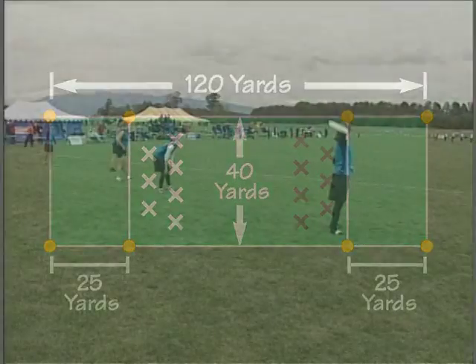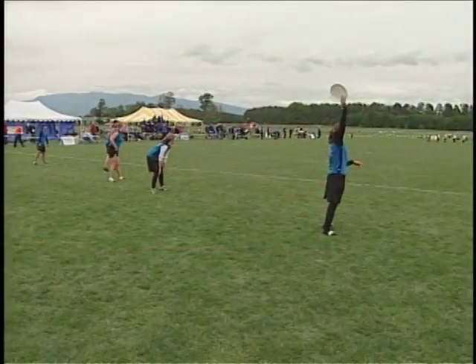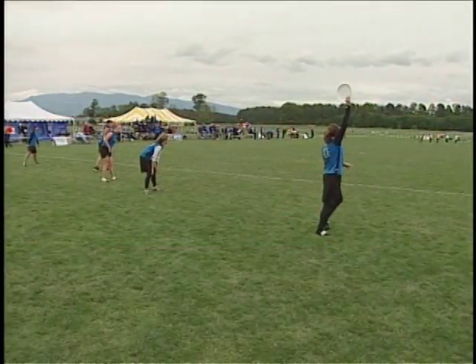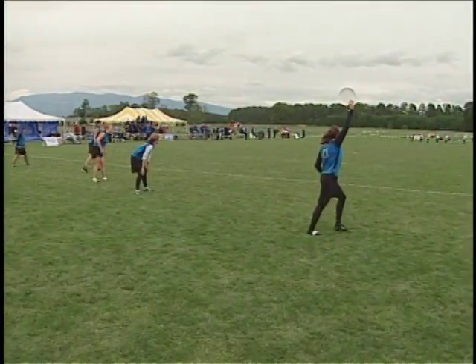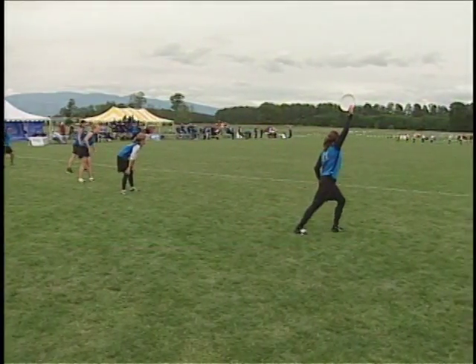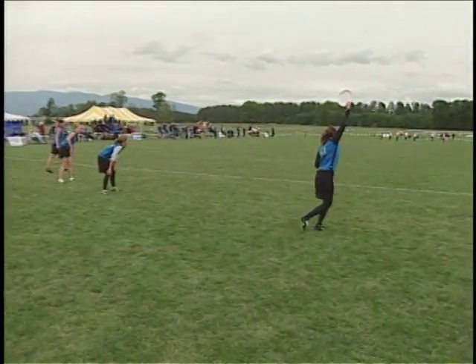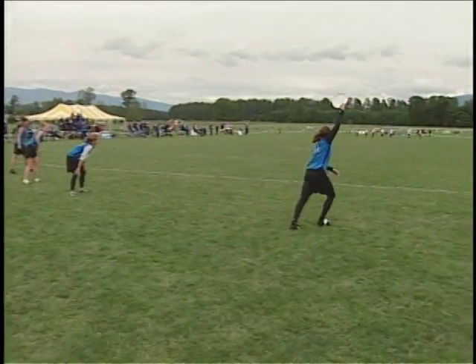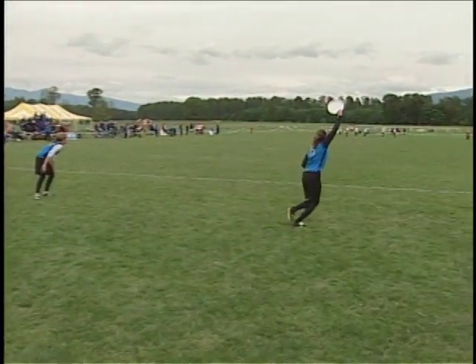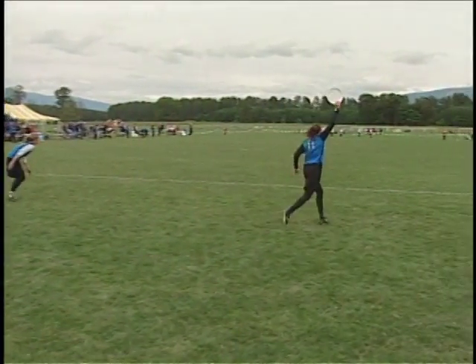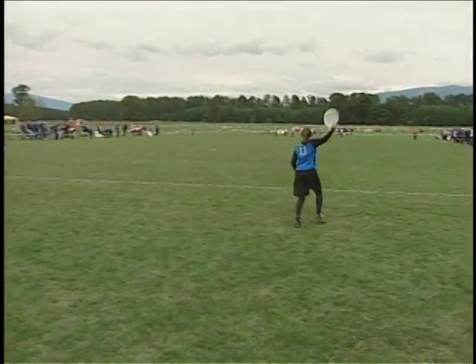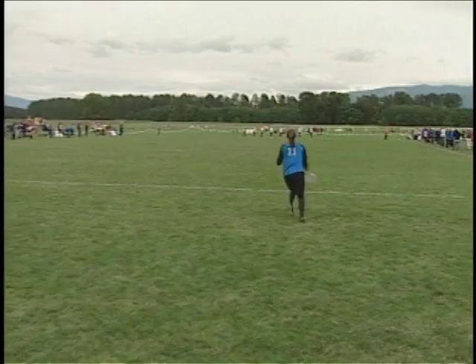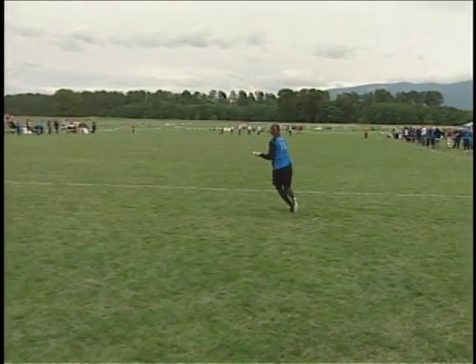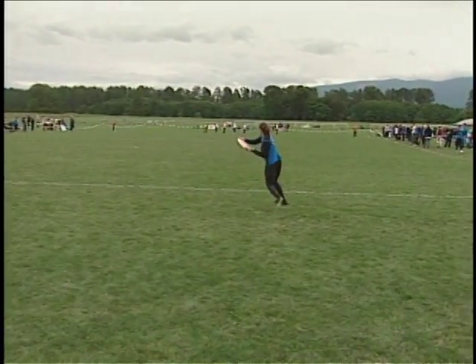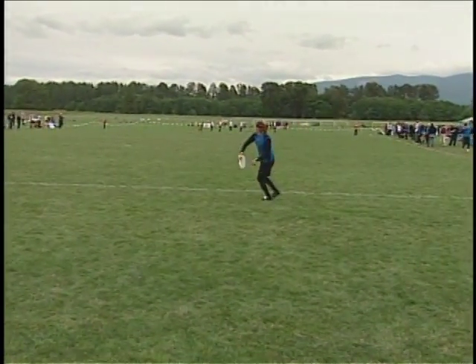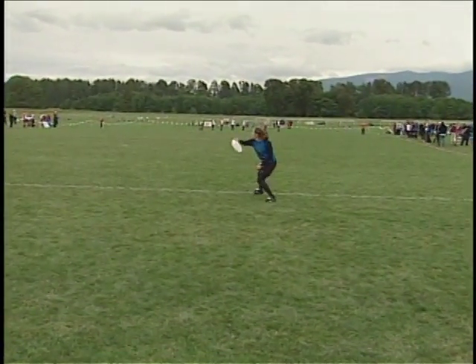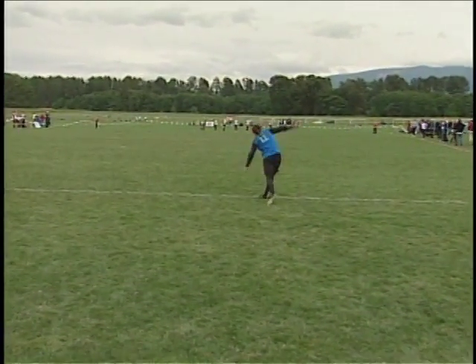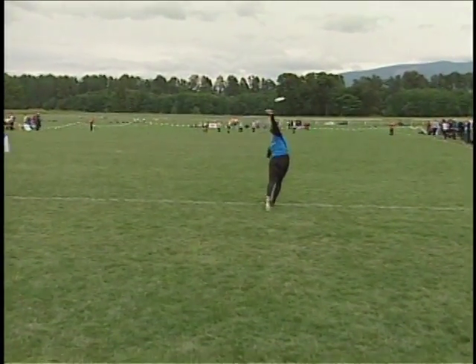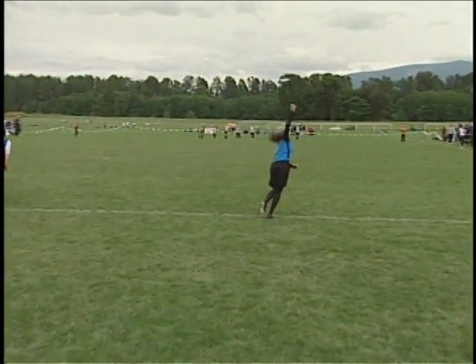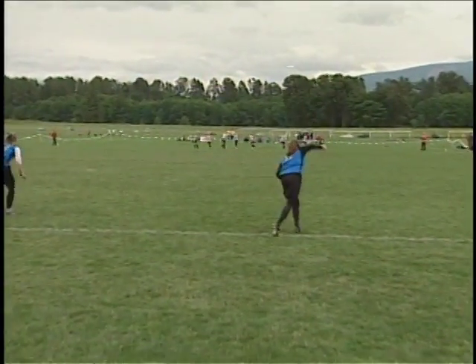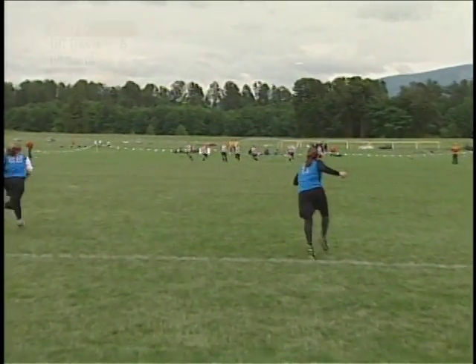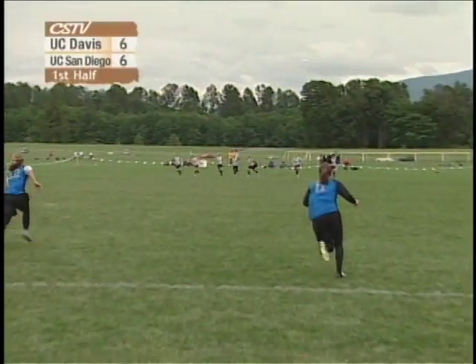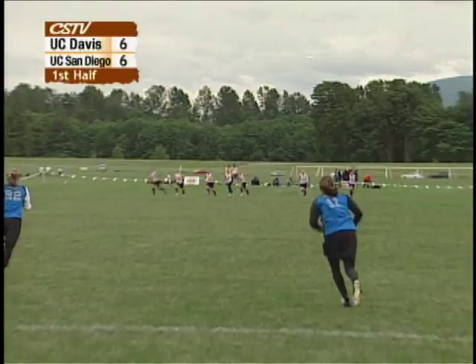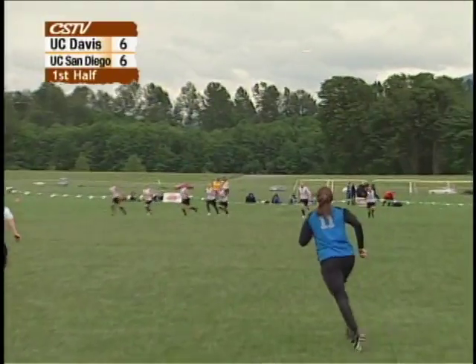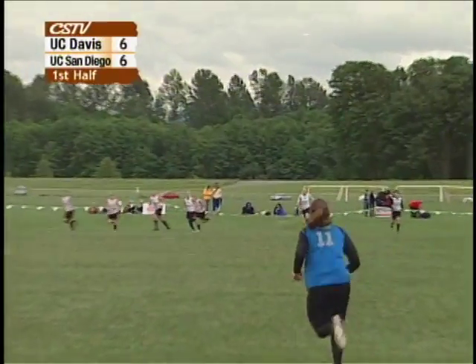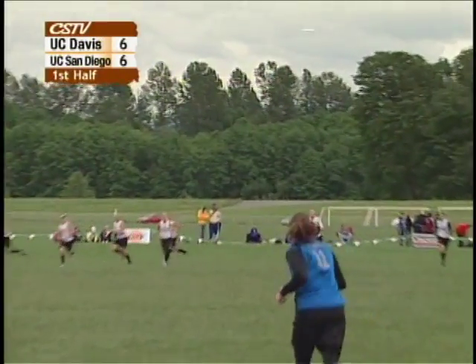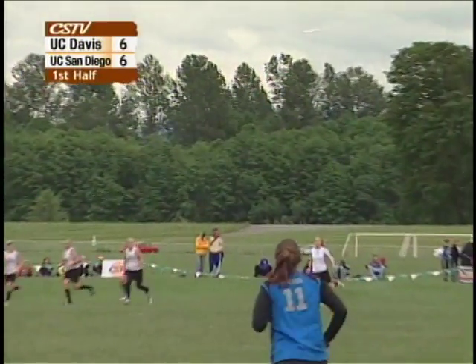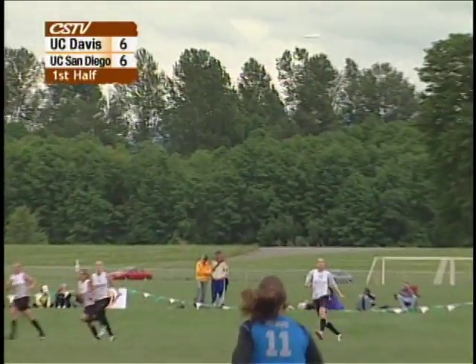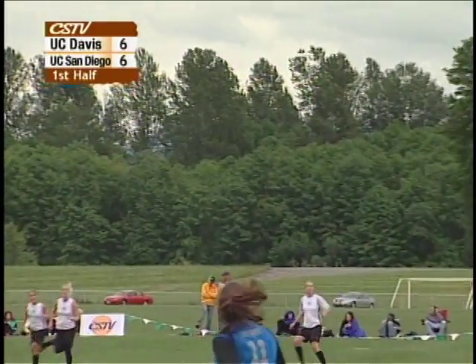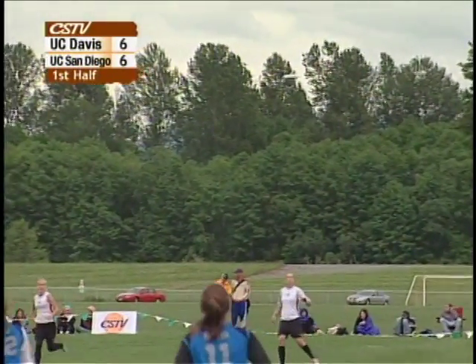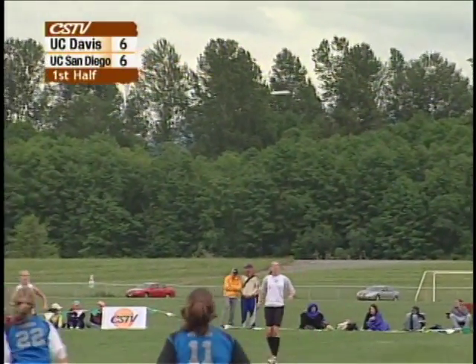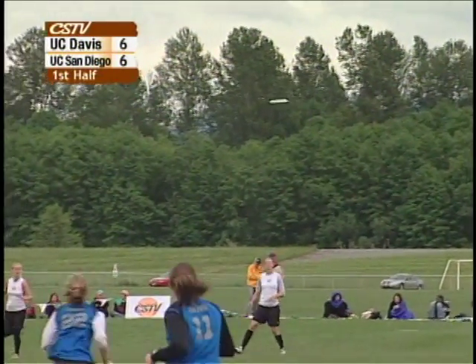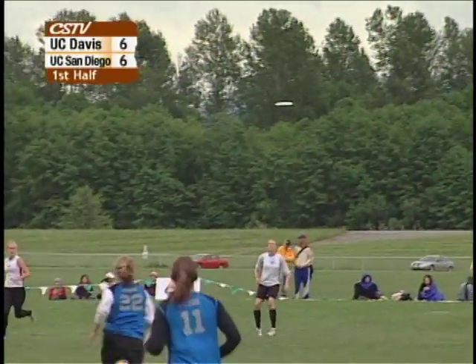Points start with both teams on their own goal lines. The team starting on defense throws the disc downfield. This is called the pull. The receiving team can either catch the pull or let it land and pick it up.